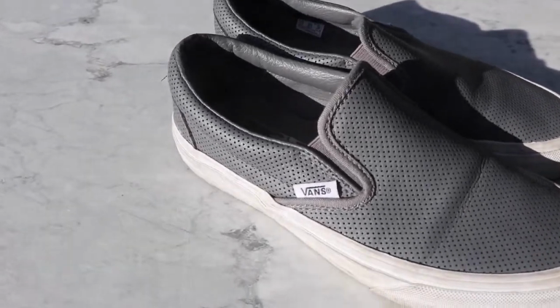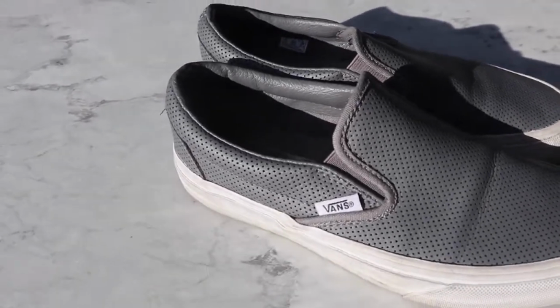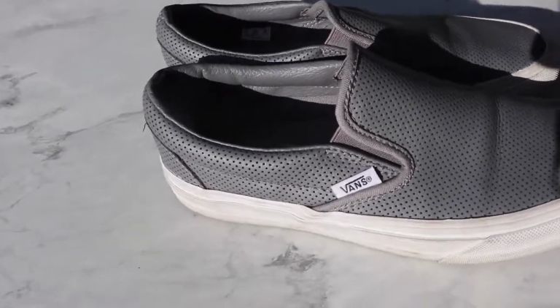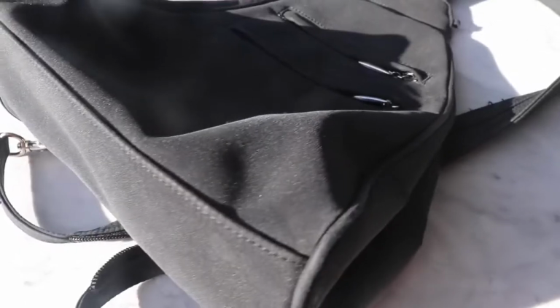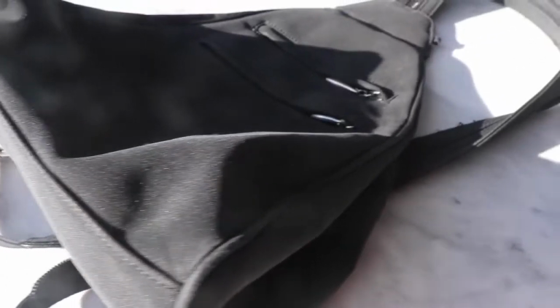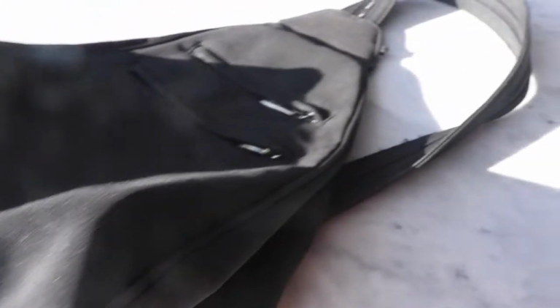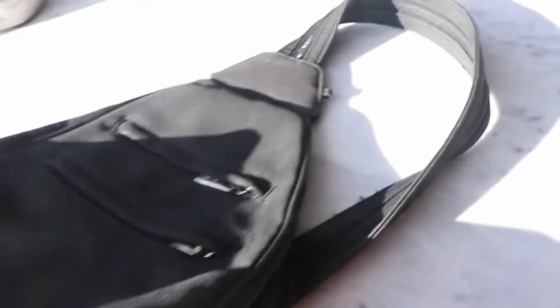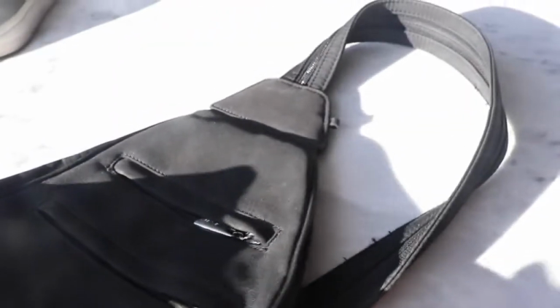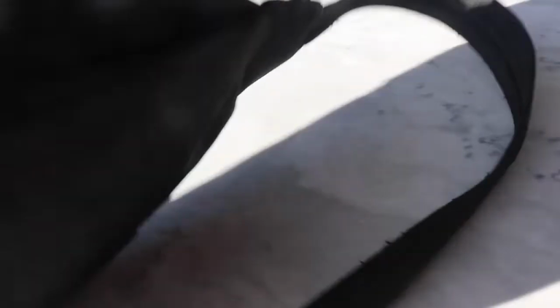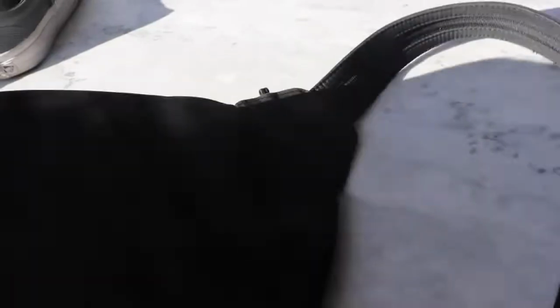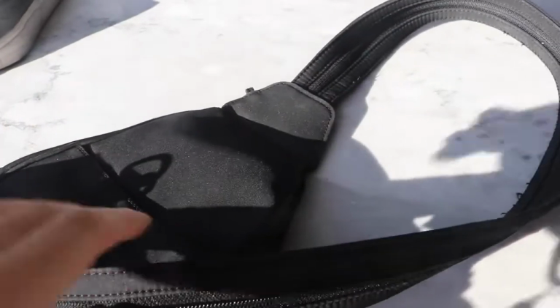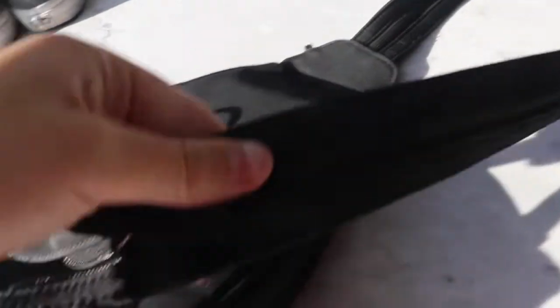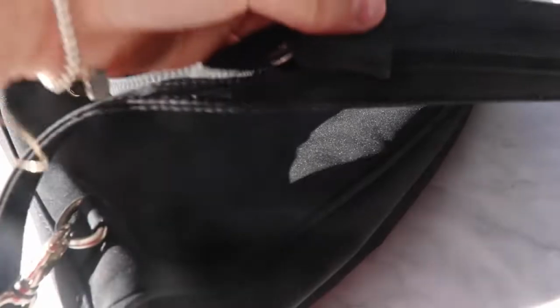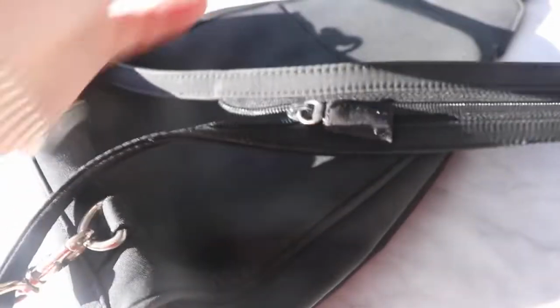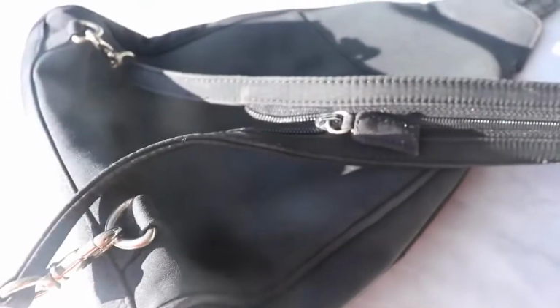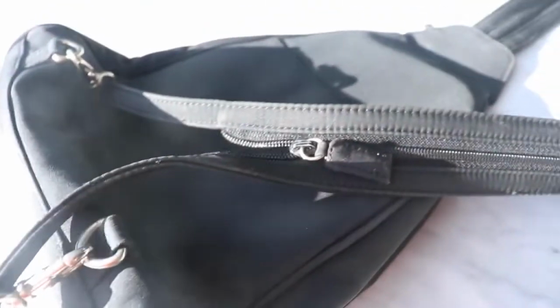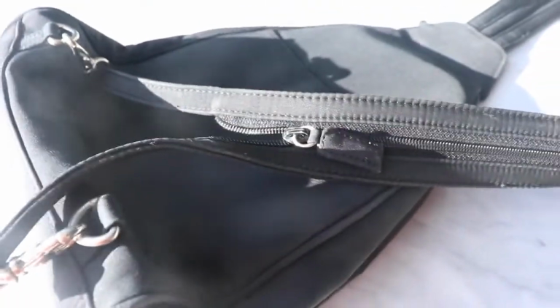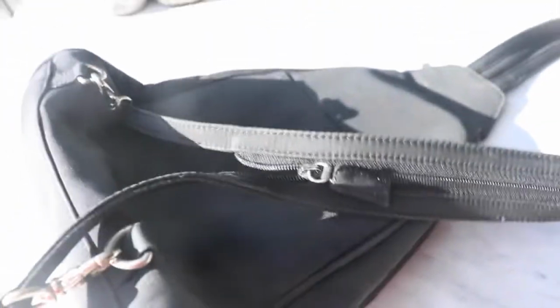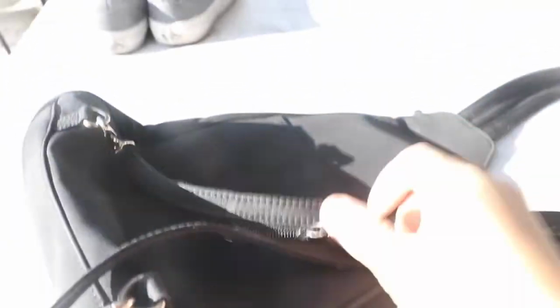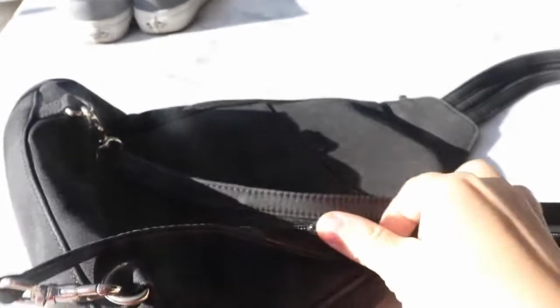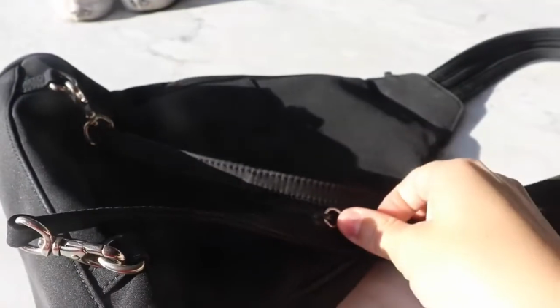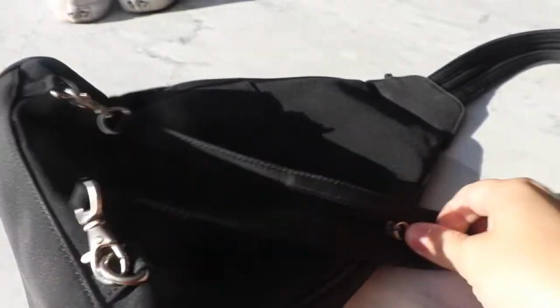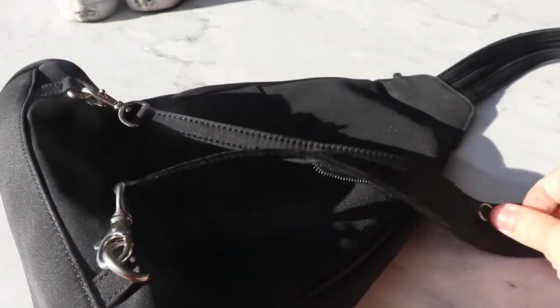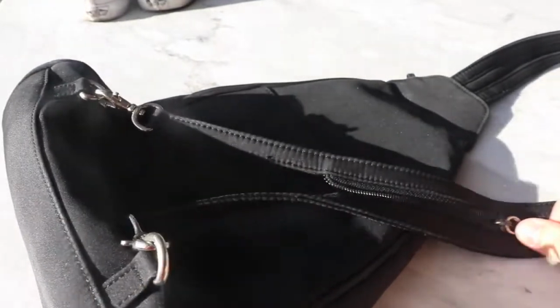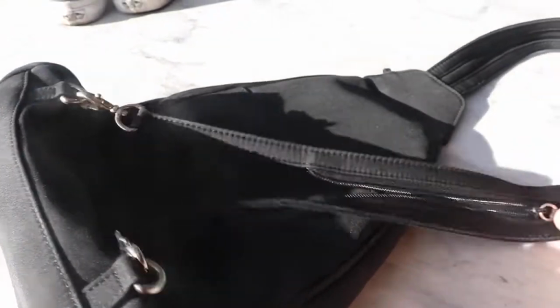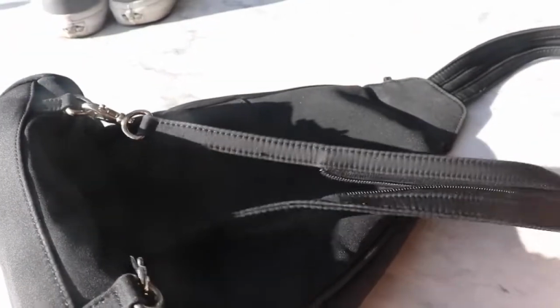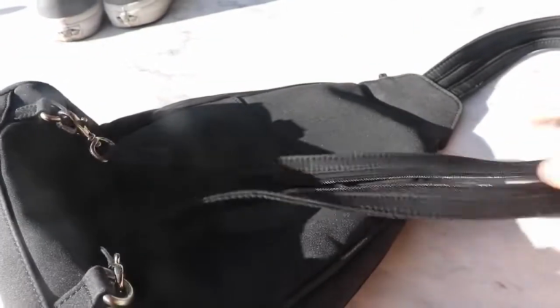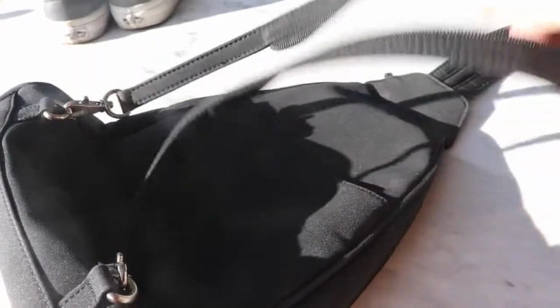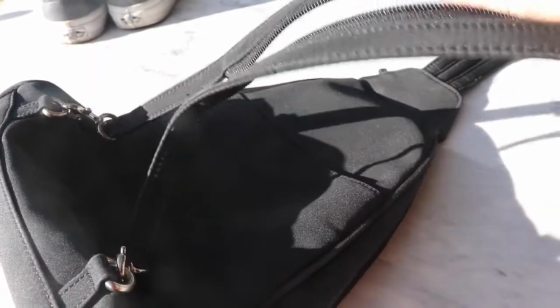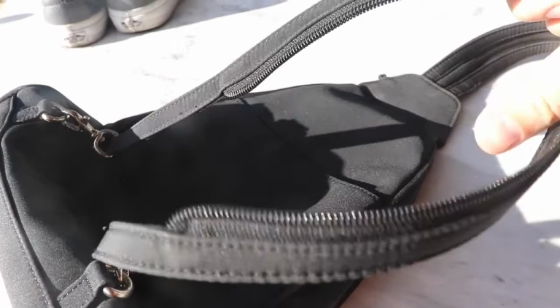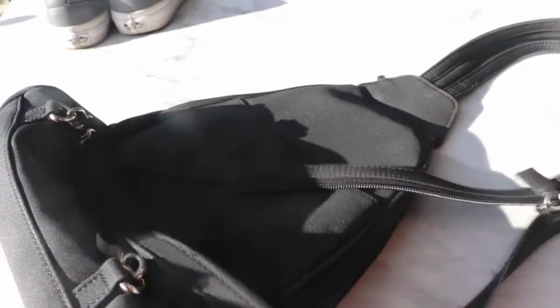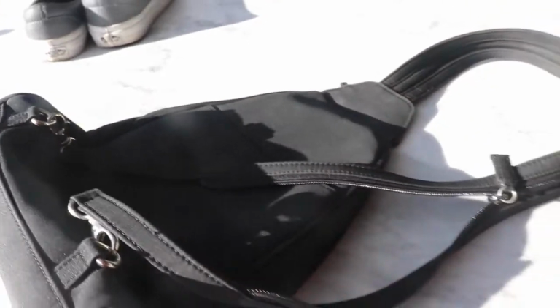Then I found this Nine West crossbody backpack. You can also unzip the one strap and make it two straps, so it could fit like a normal backpack. It was really cool and it also seemed like it had never really been used.